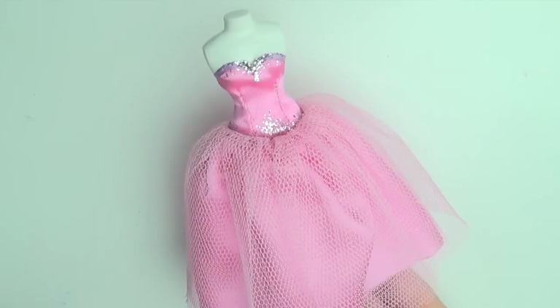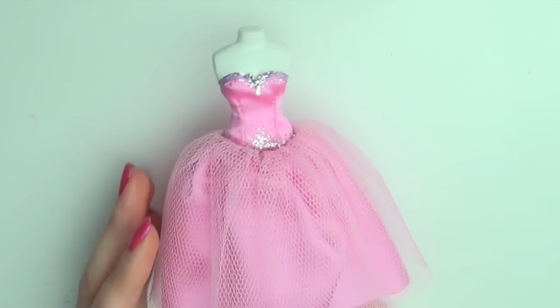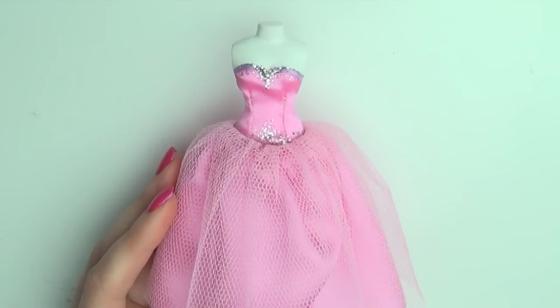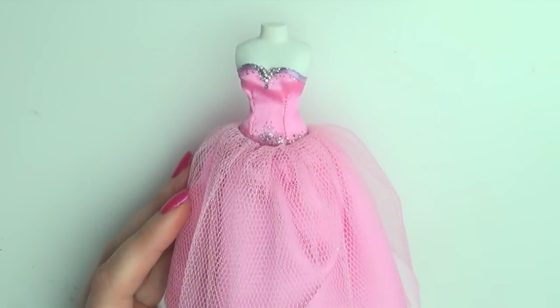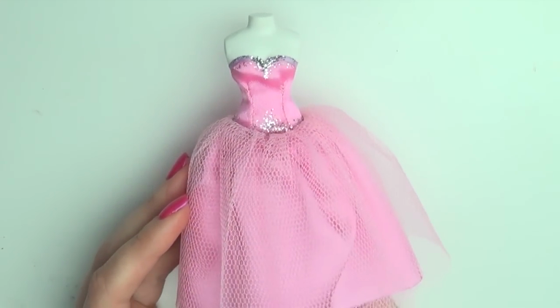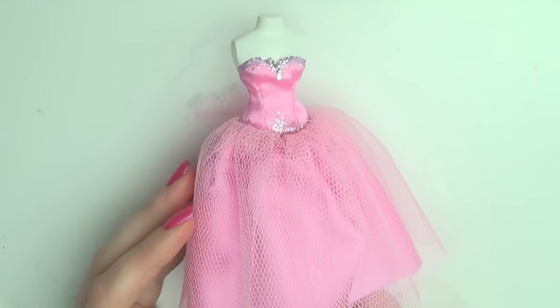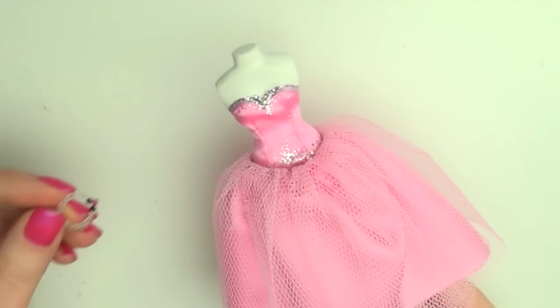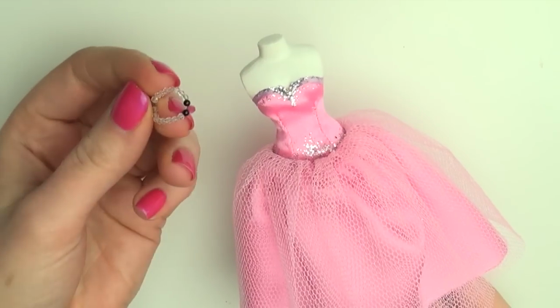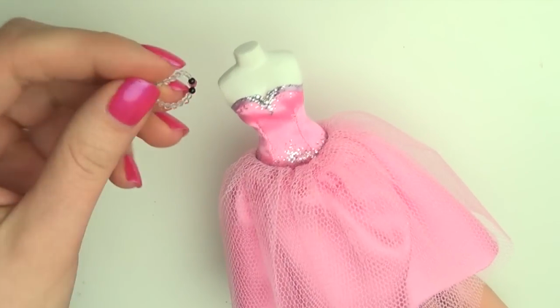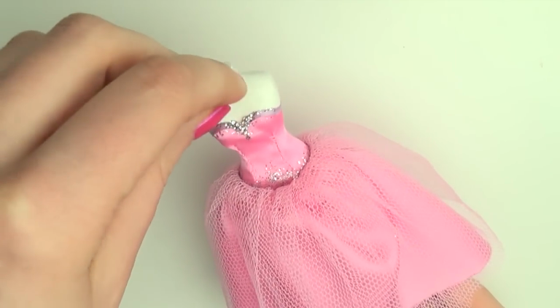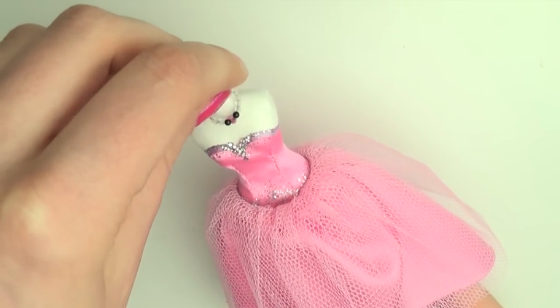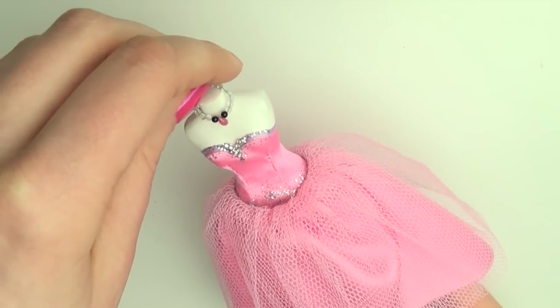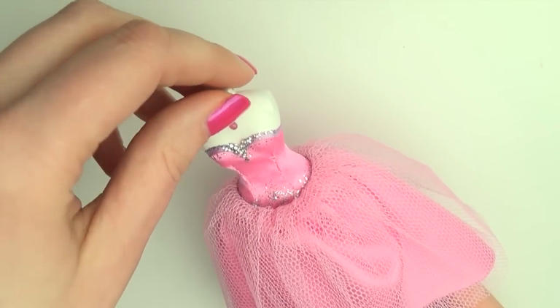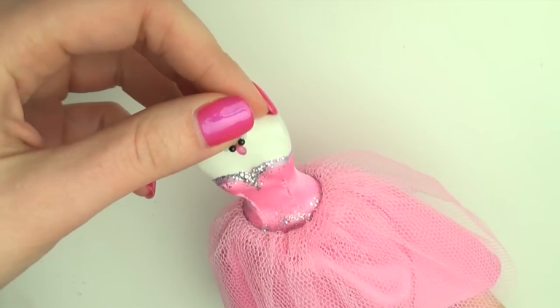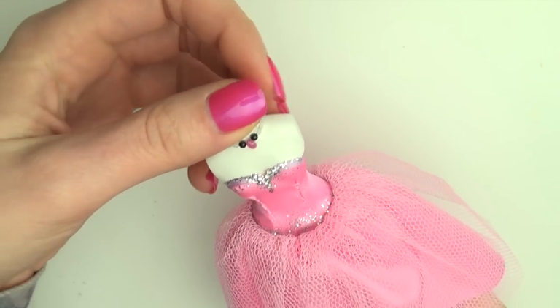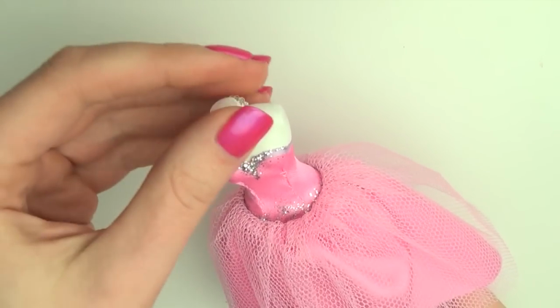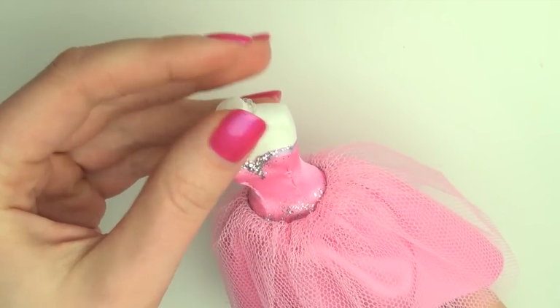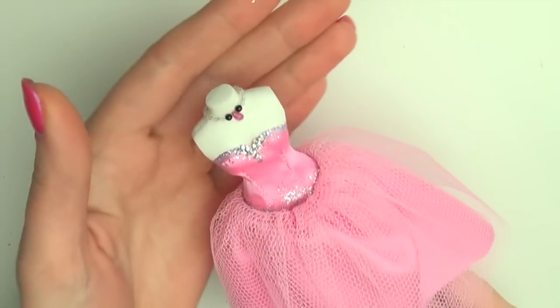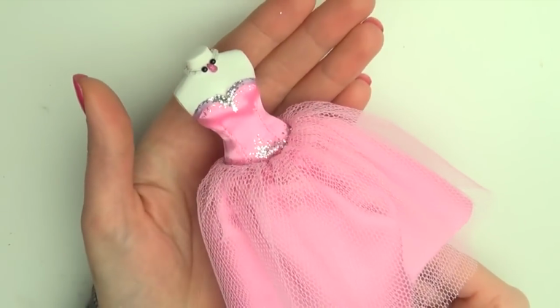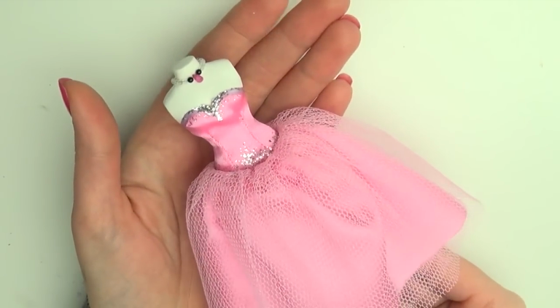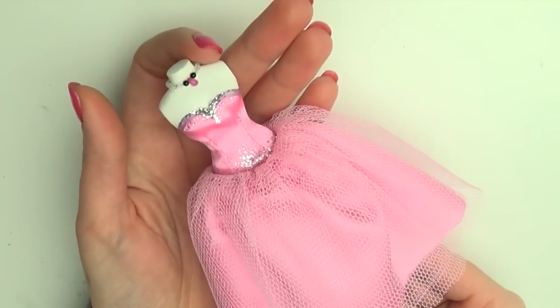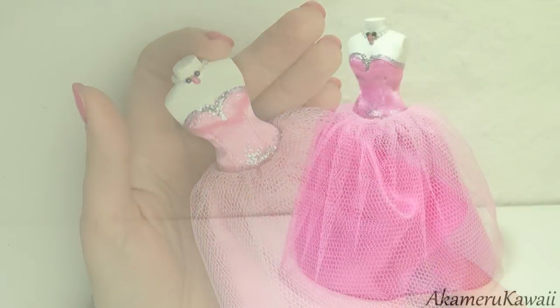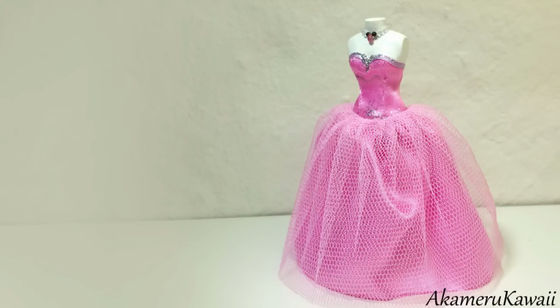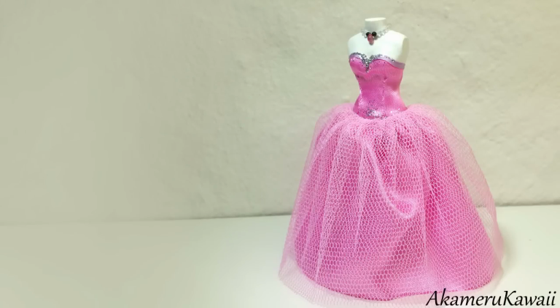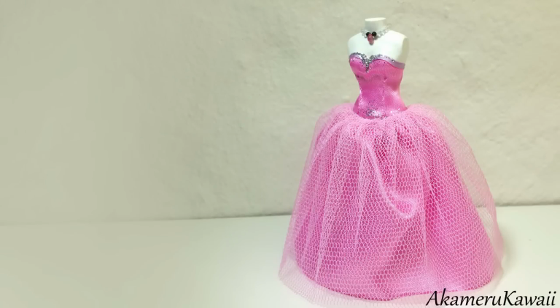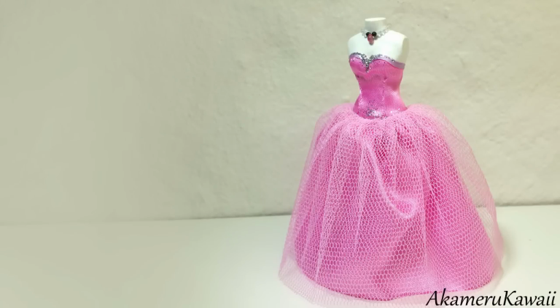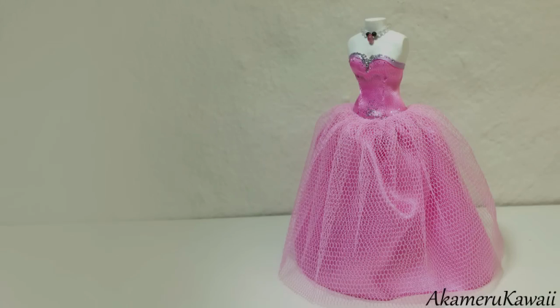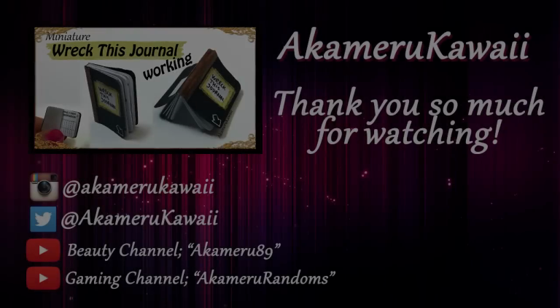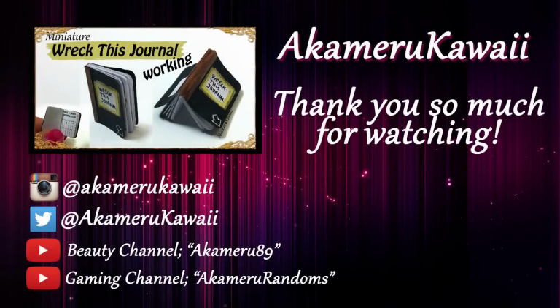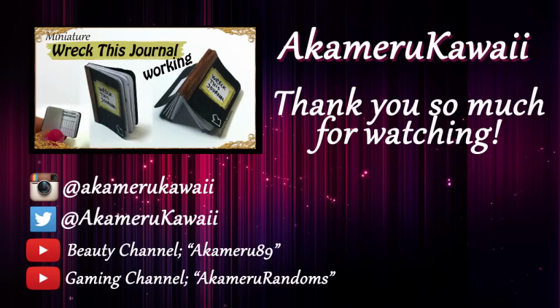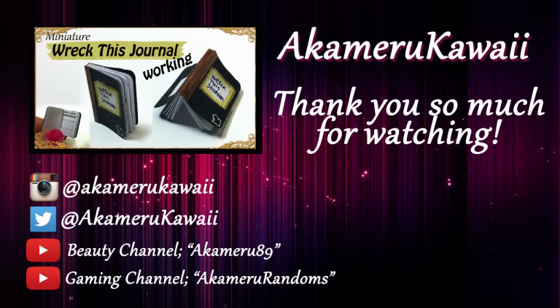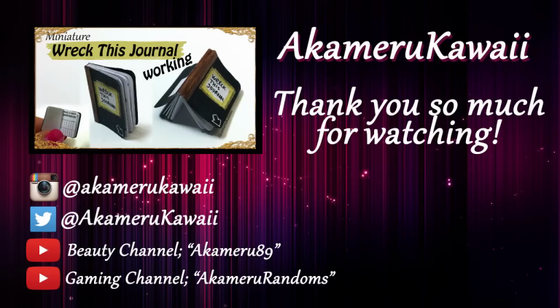And there we go — our prom dress is done! I accessorized with a necklace from my how-to-make miniature jewelry video. Thank you so much for watching. I hope you enjoyed this video. Leave me a like if you did and subscribe if you want to see more. Bye!